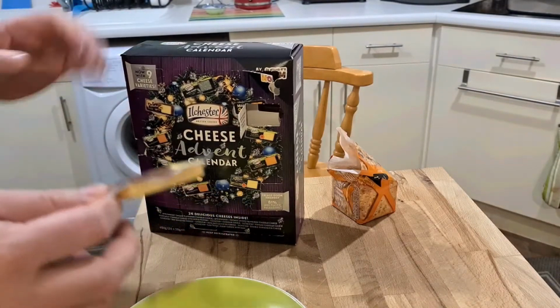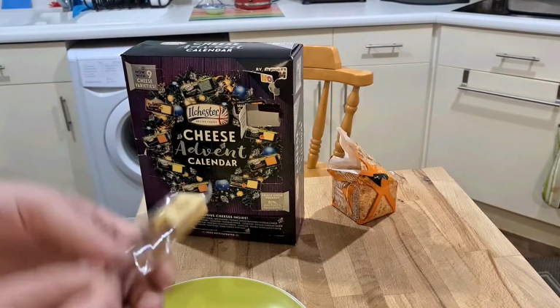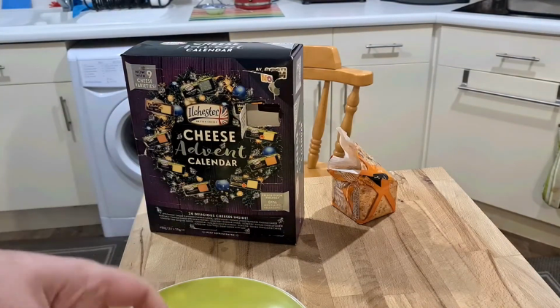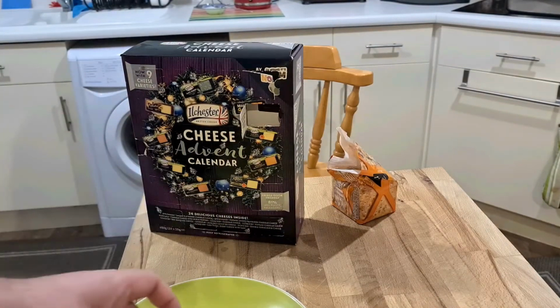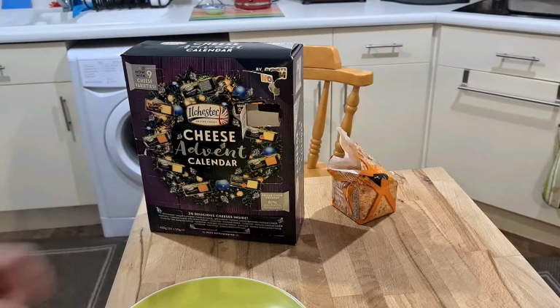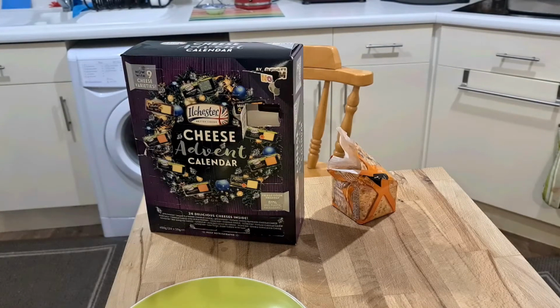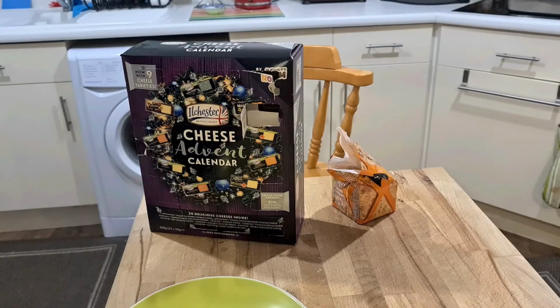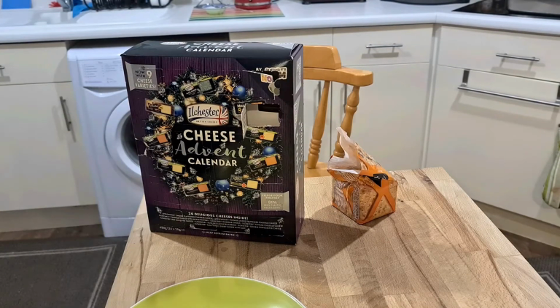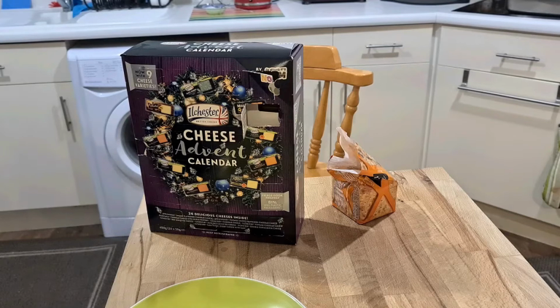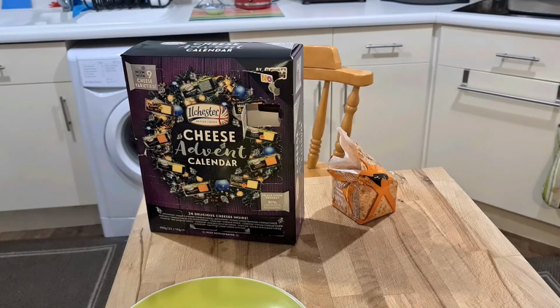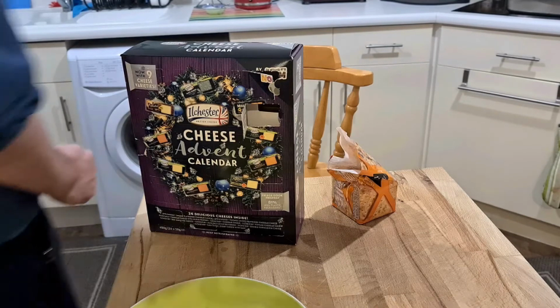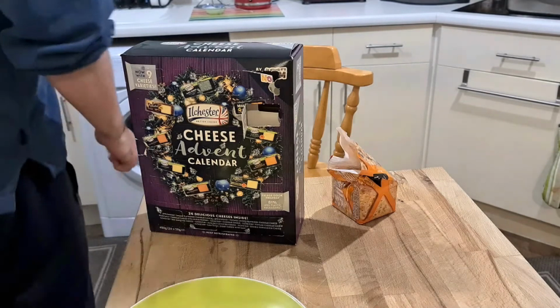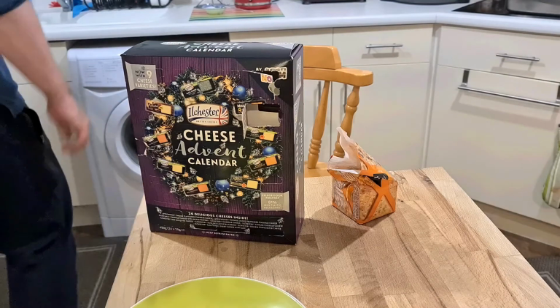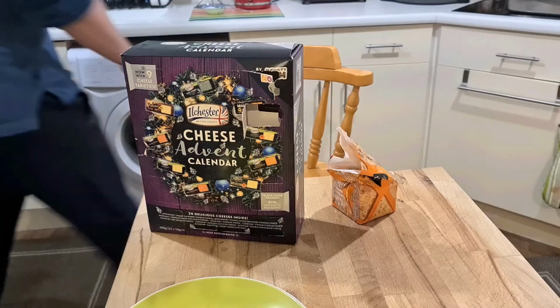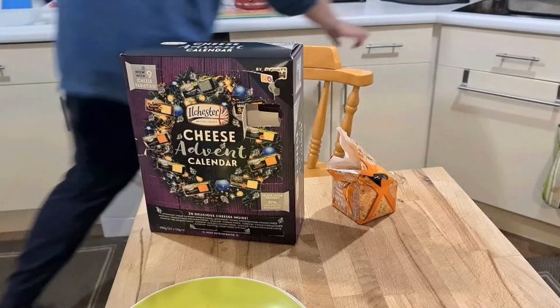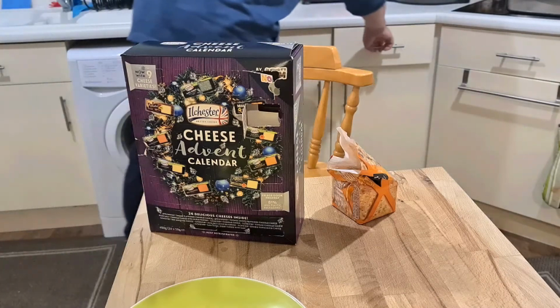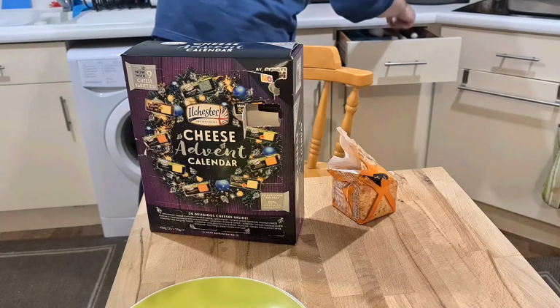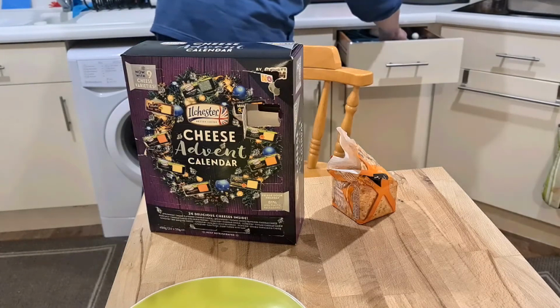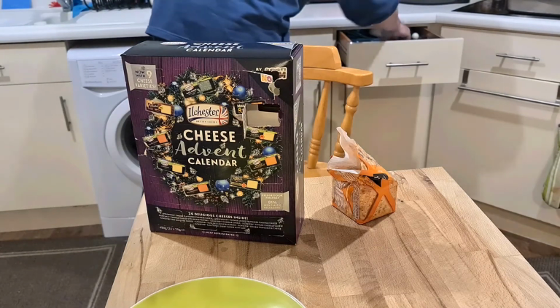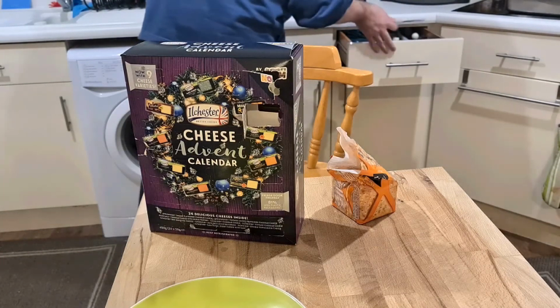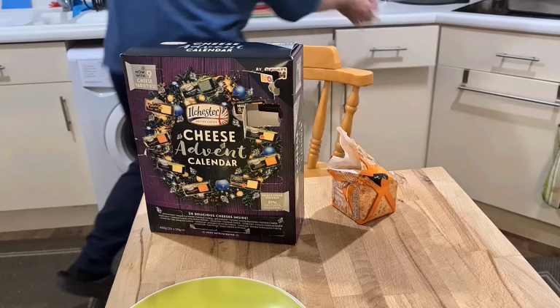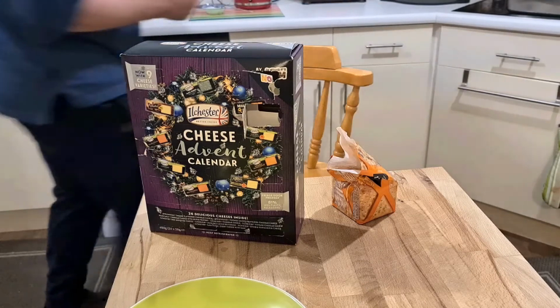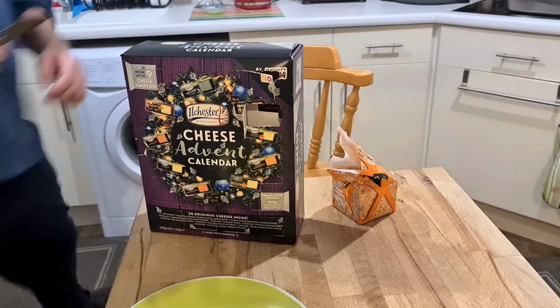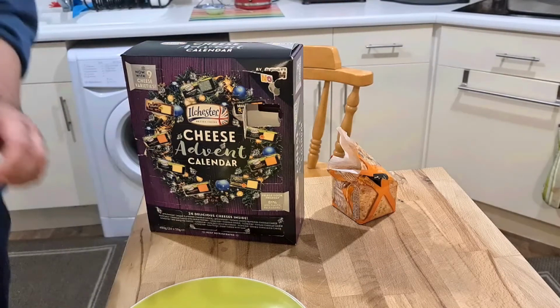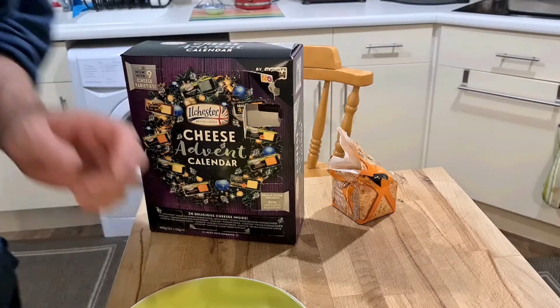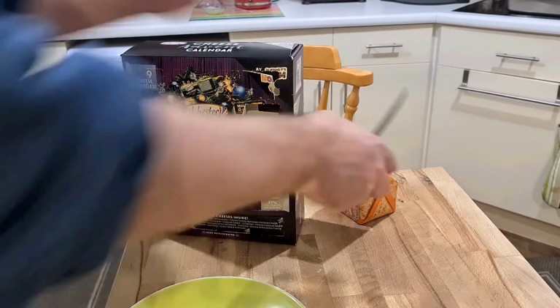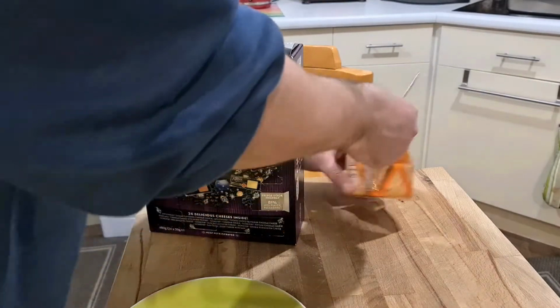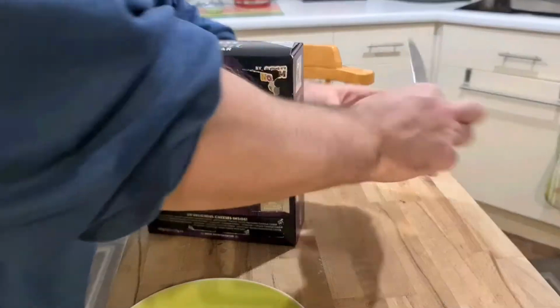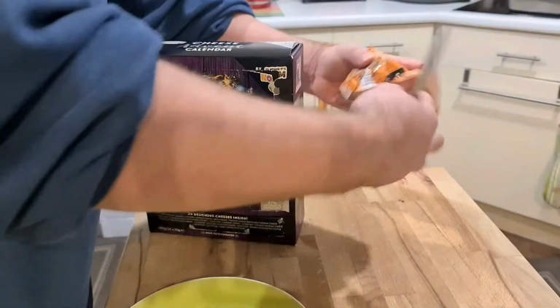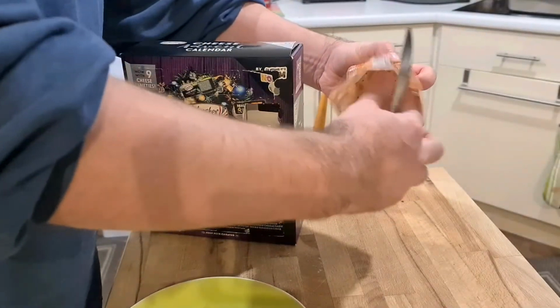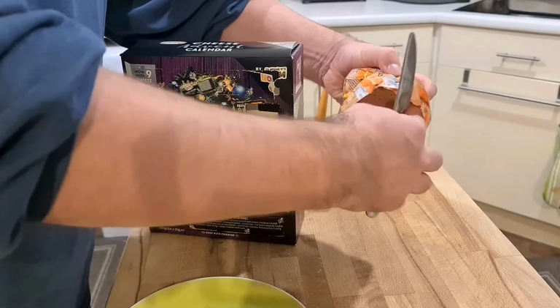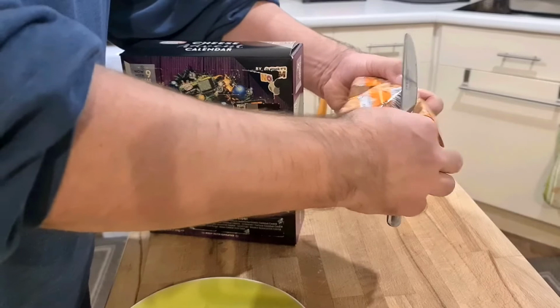And the cheese is applewood smoked cheese. Oh, that'll be nice. This is actually one of my favourite cheeses that I get all the time.